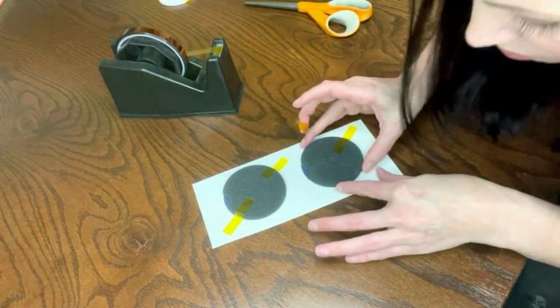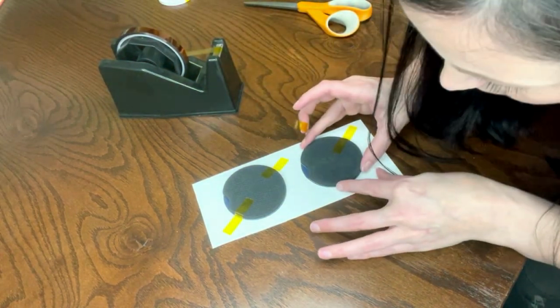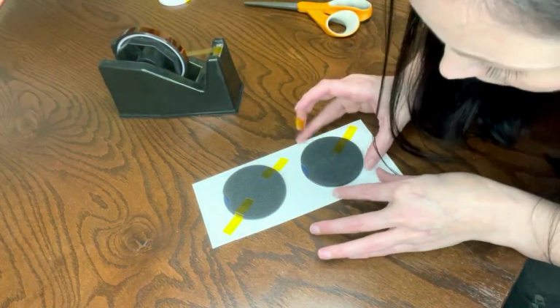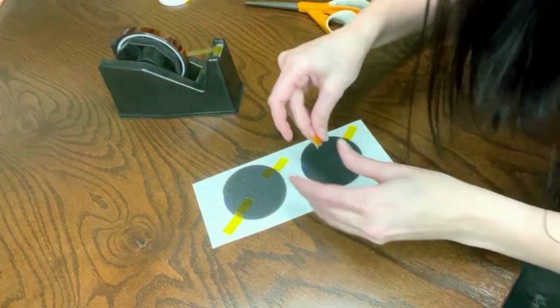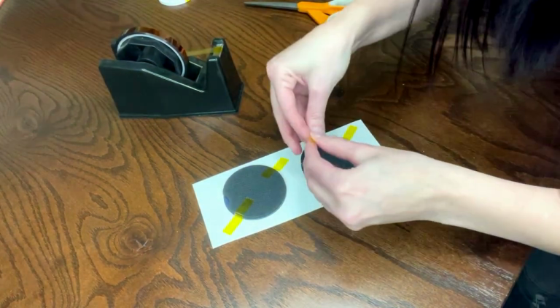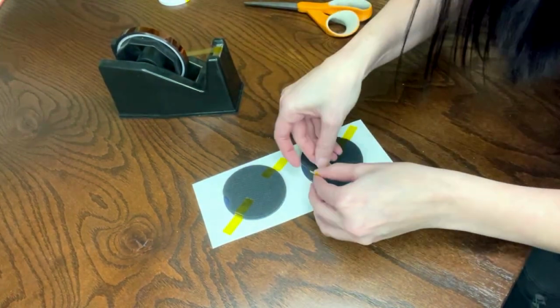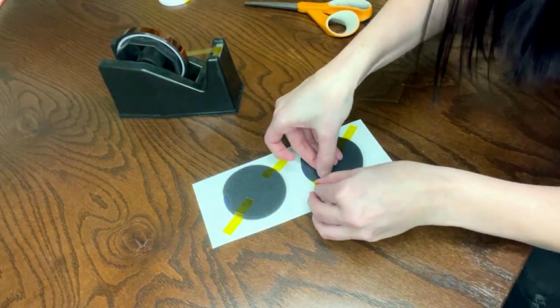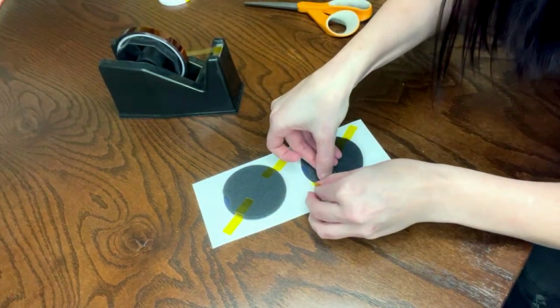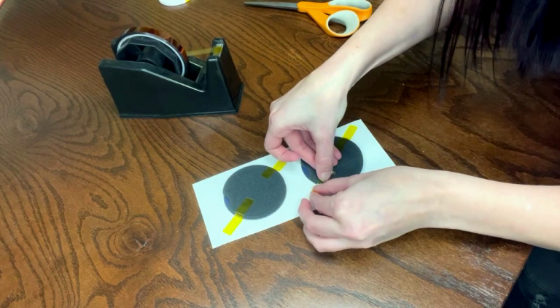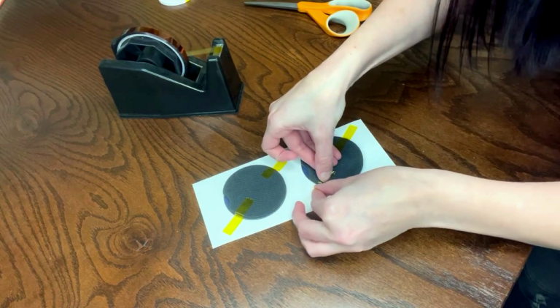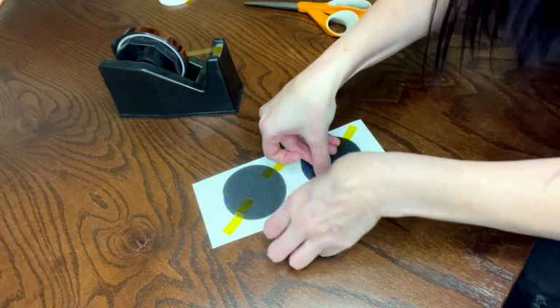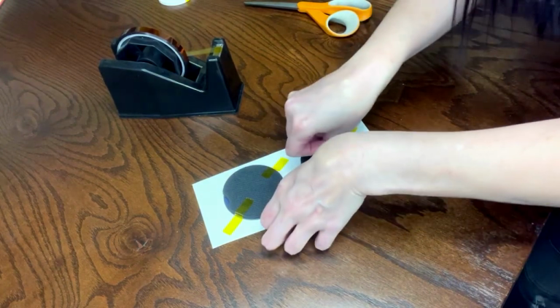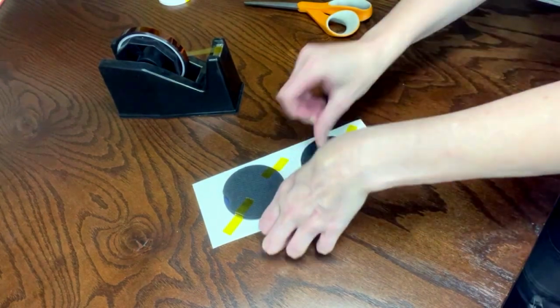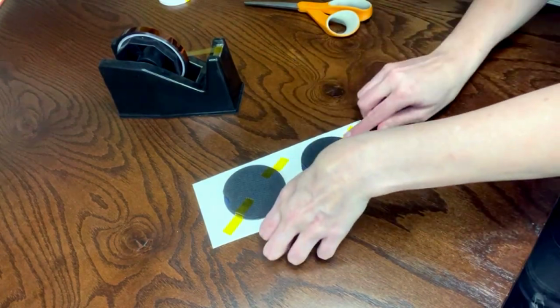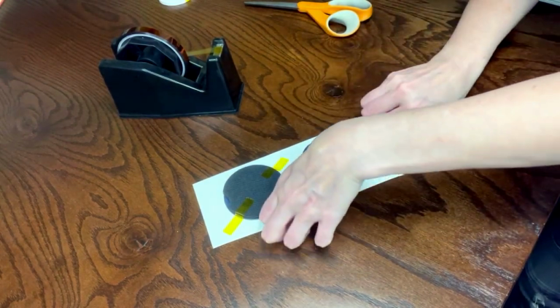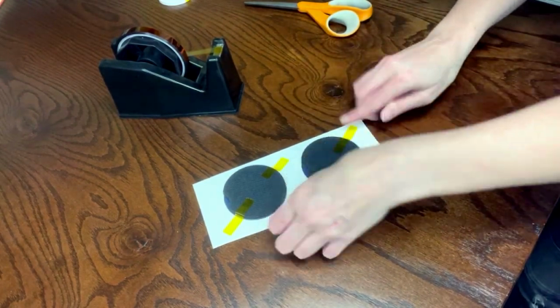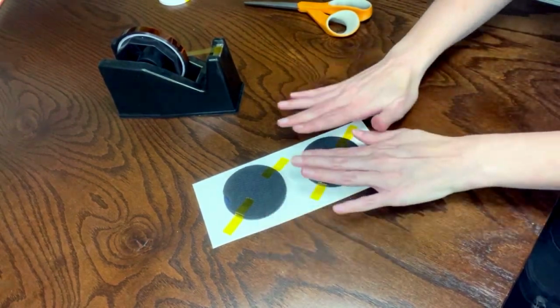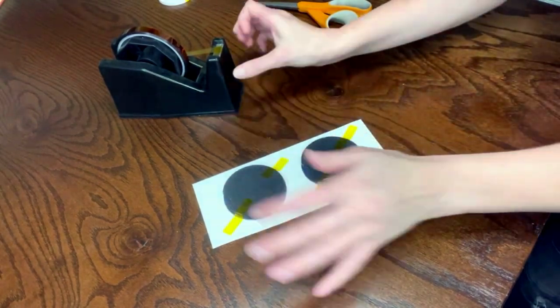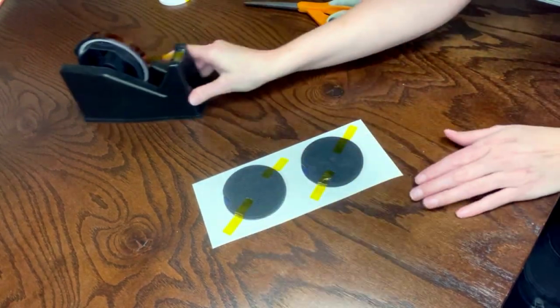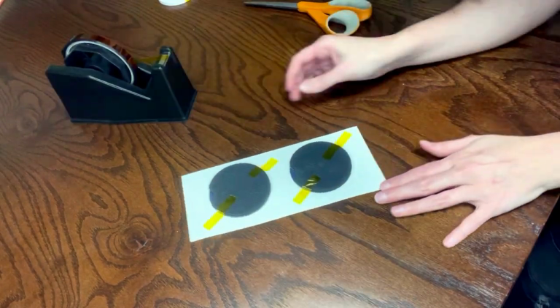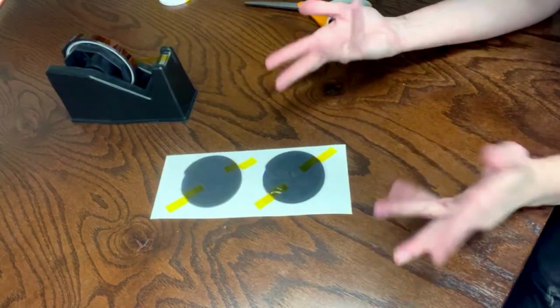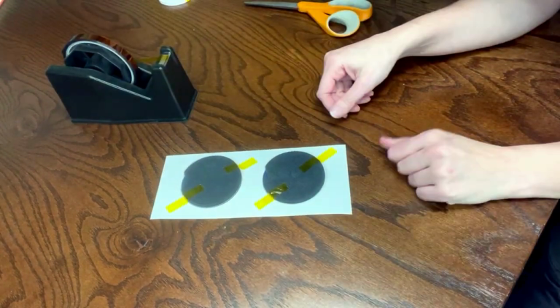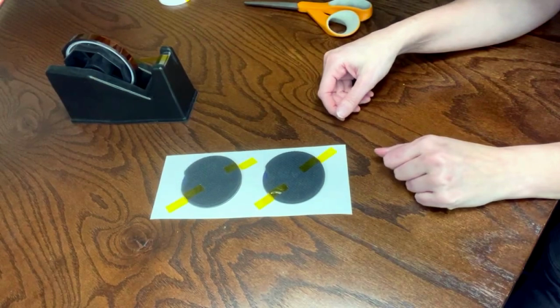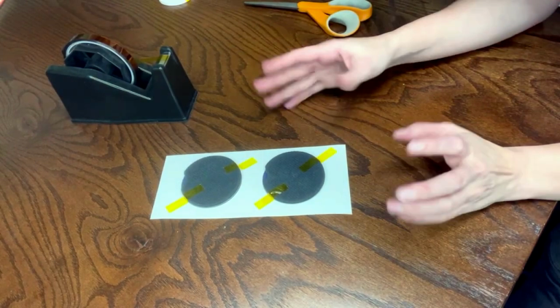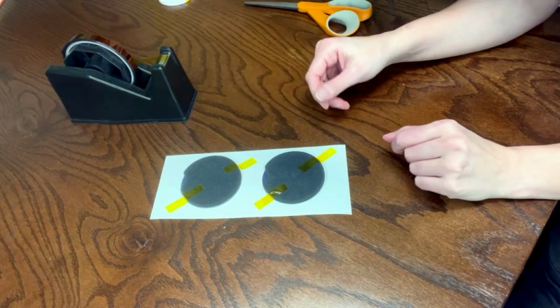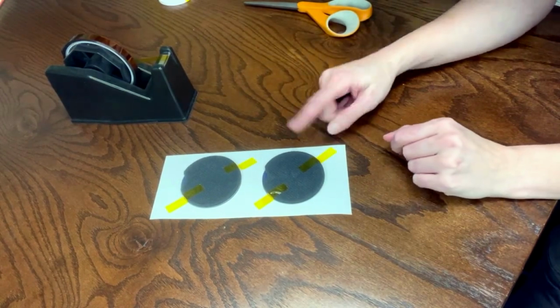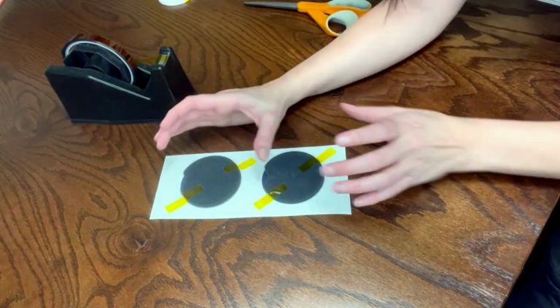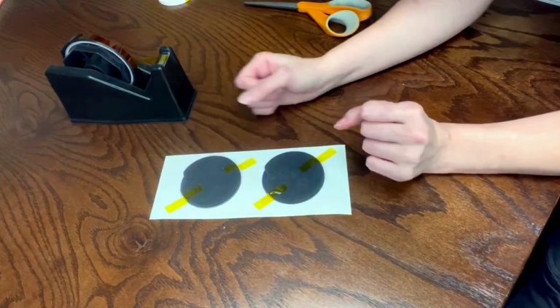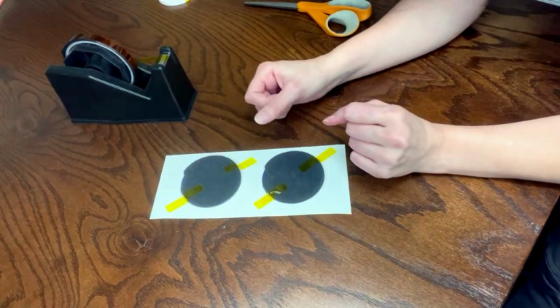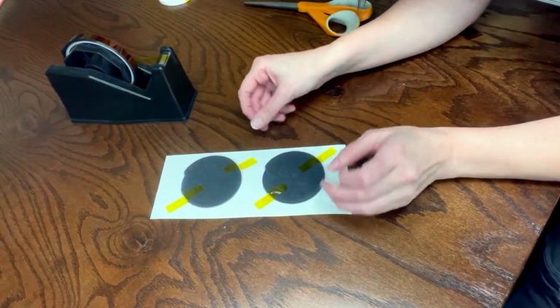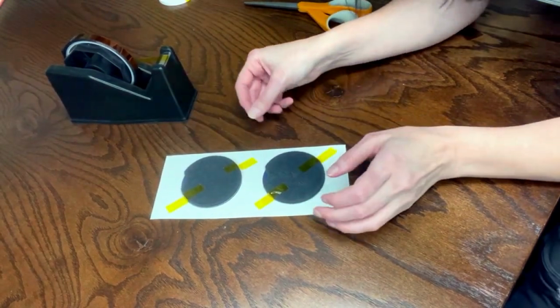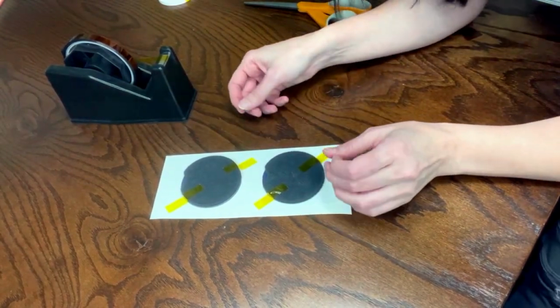I'm going to tape down both of these so that they don't shift during the sublimation process. Two pieces of tape for each blank should be sufficient.